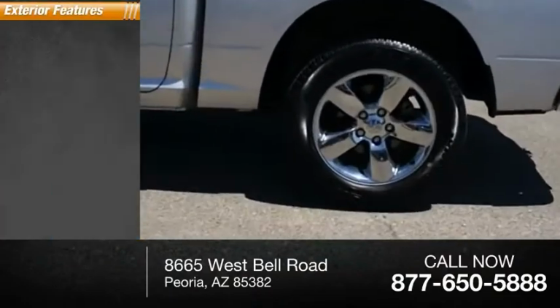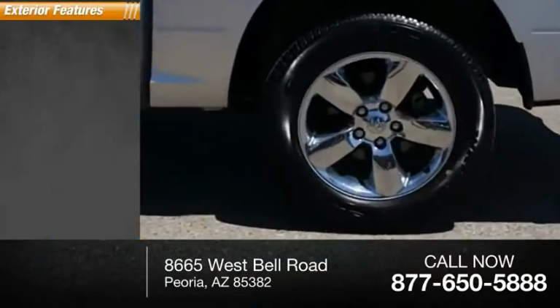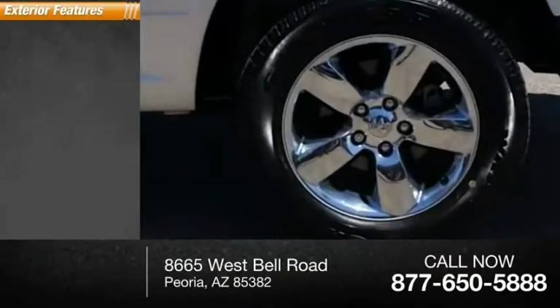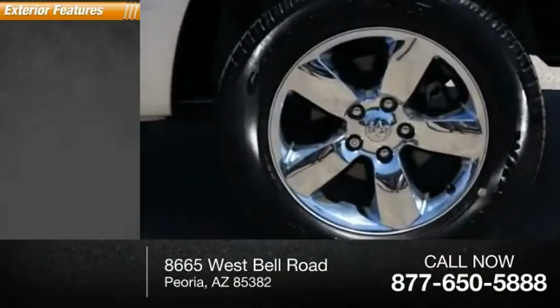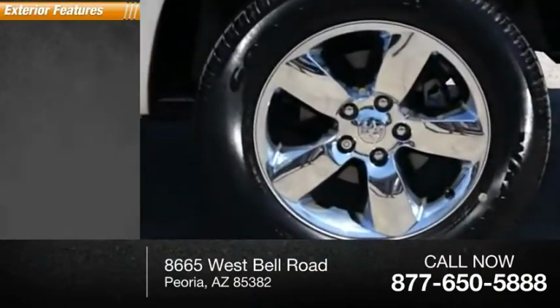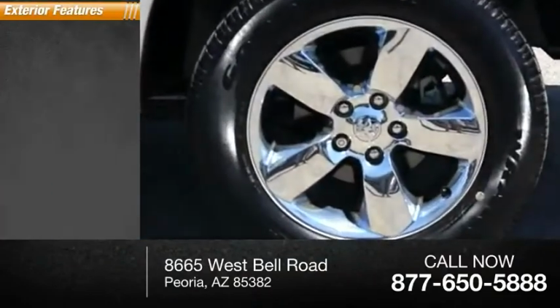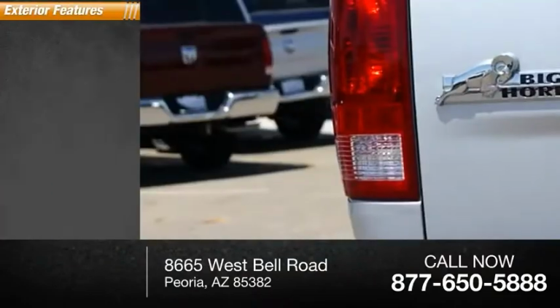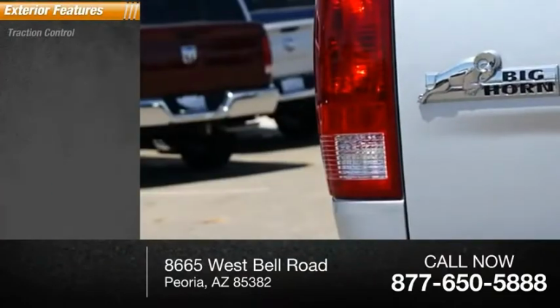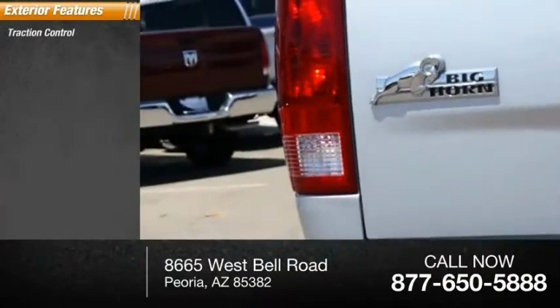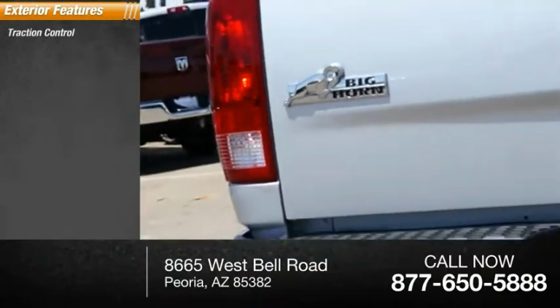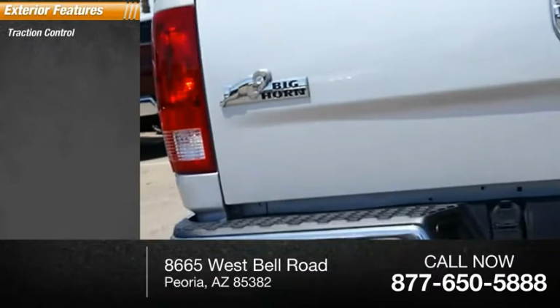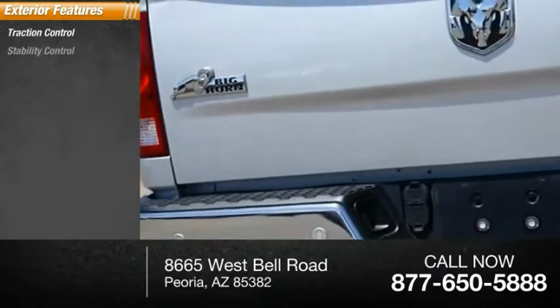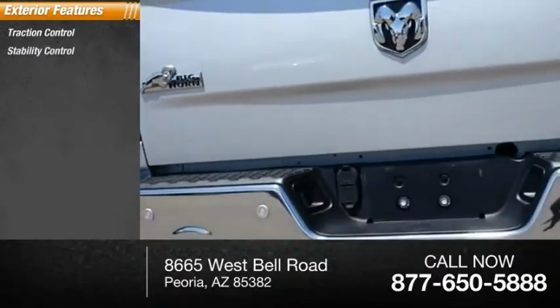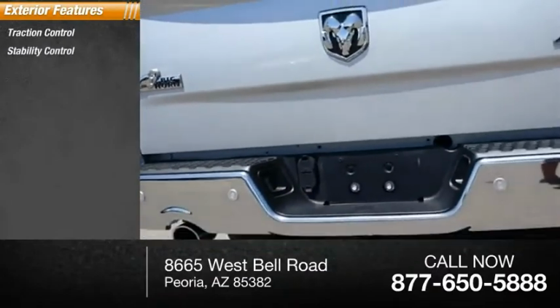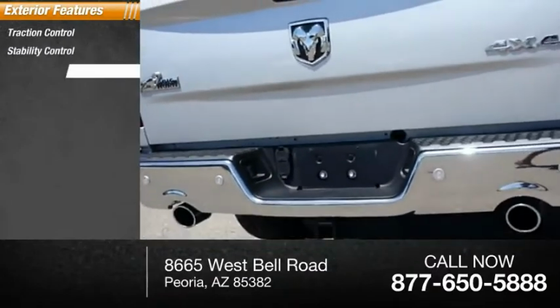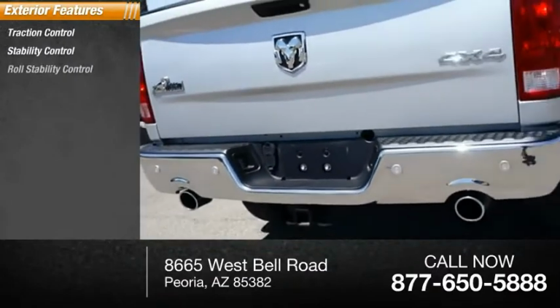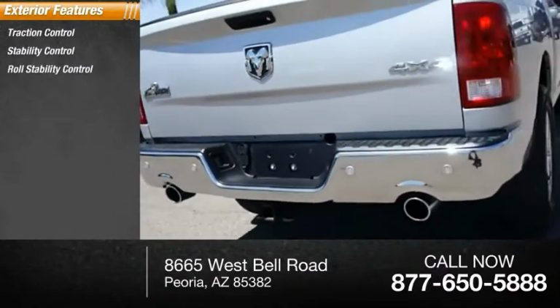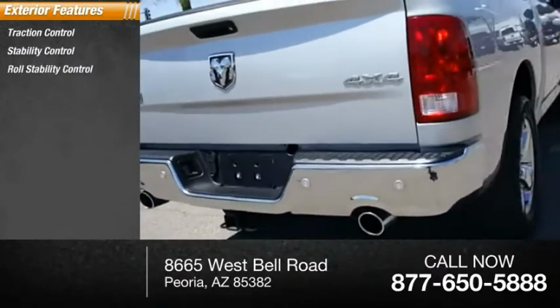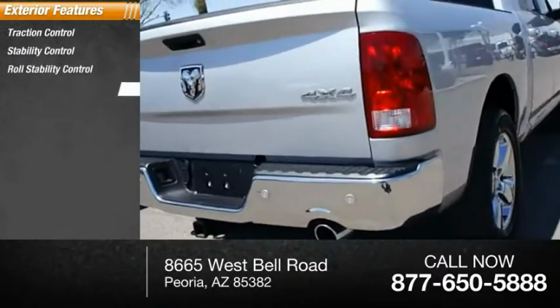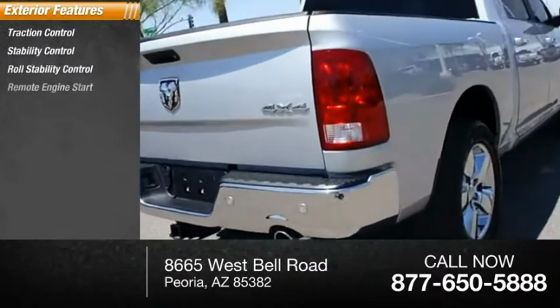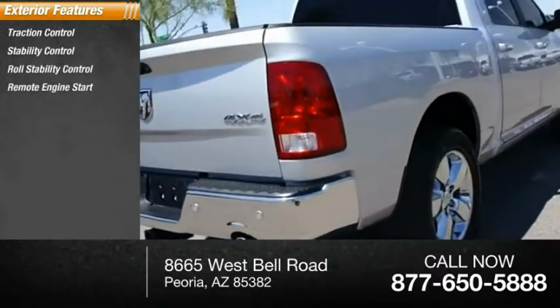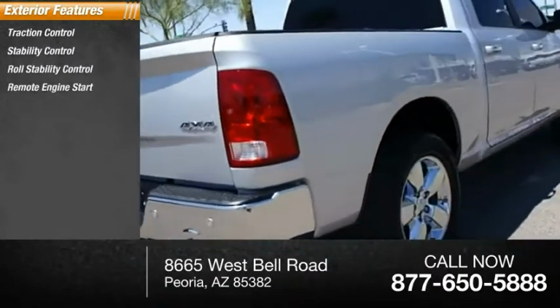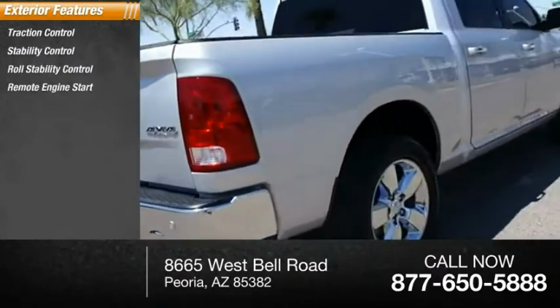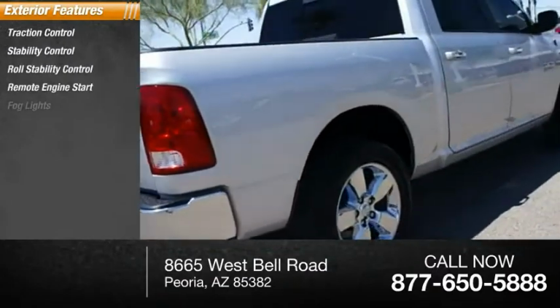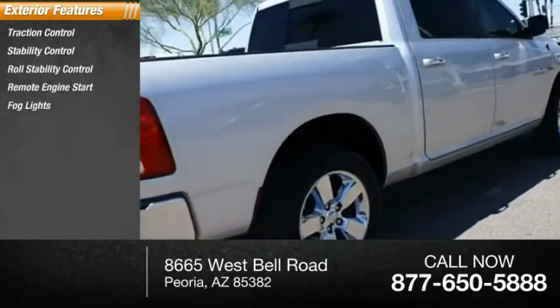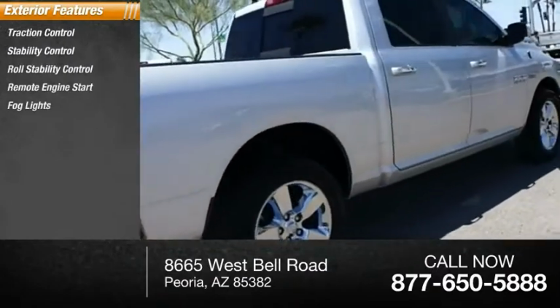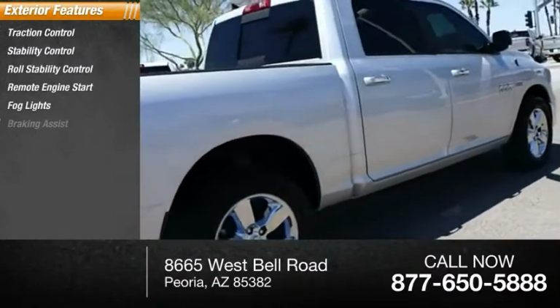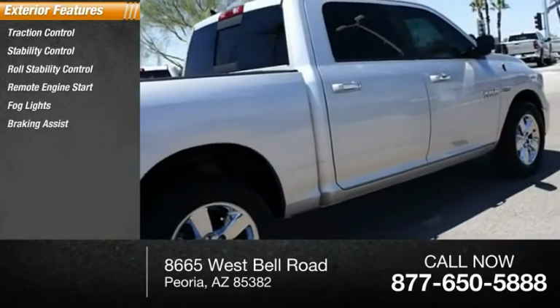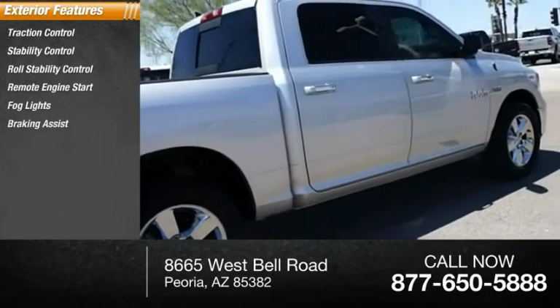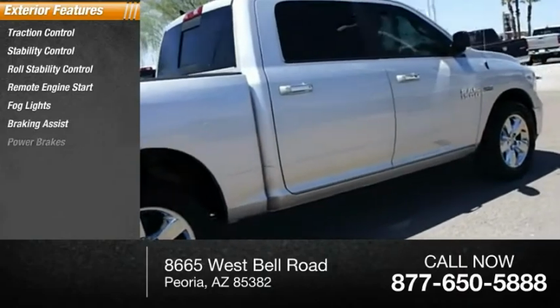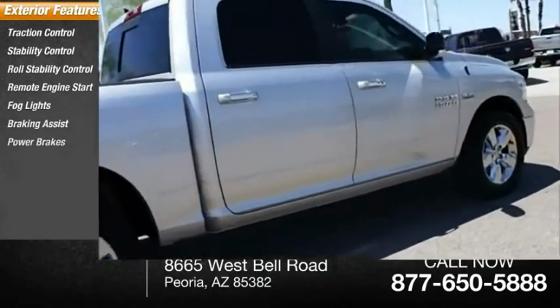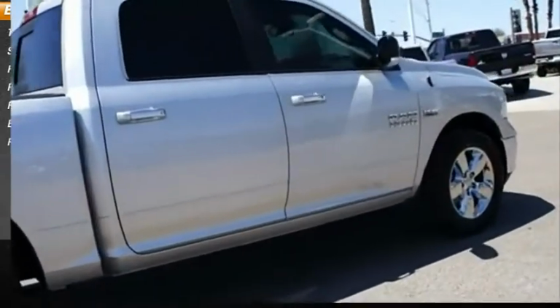Here are some of this vehicle's great options: traction control, stability control, roll stability control, remote engine start, fog lights, braking assist, power brakes.